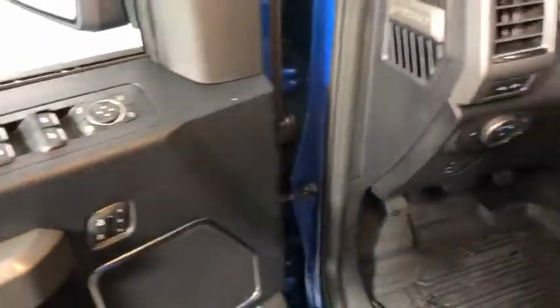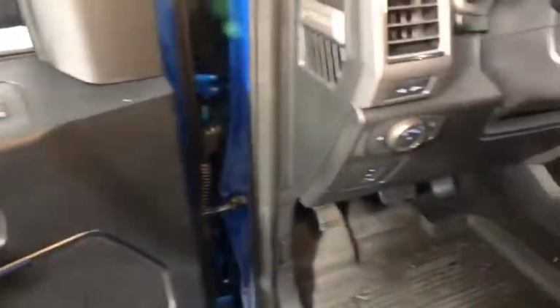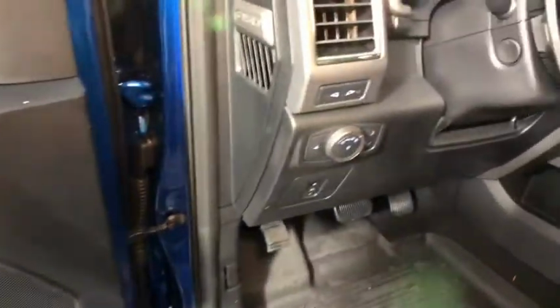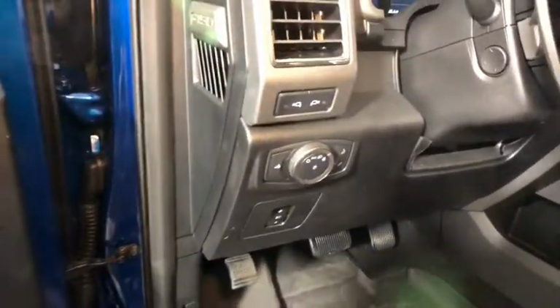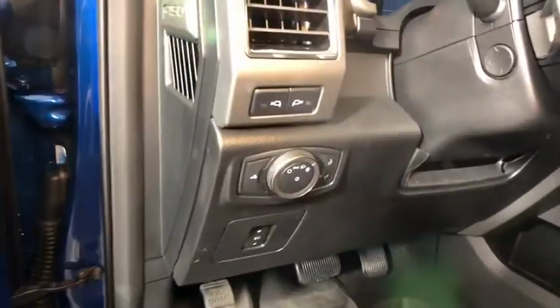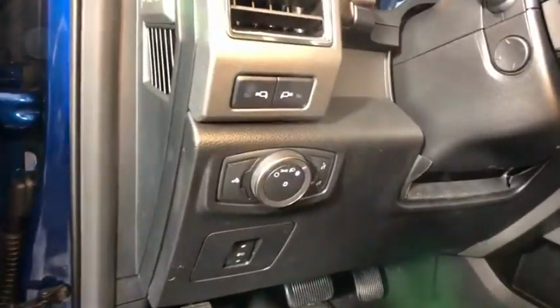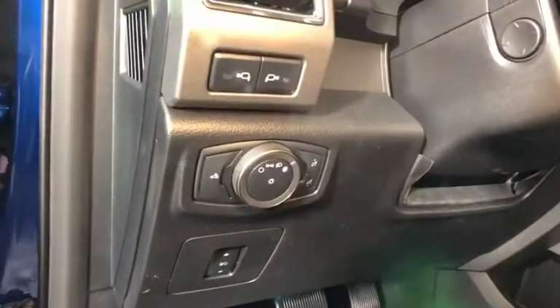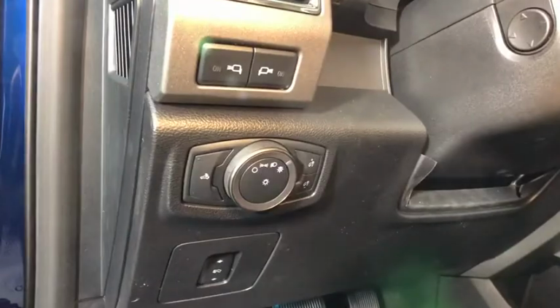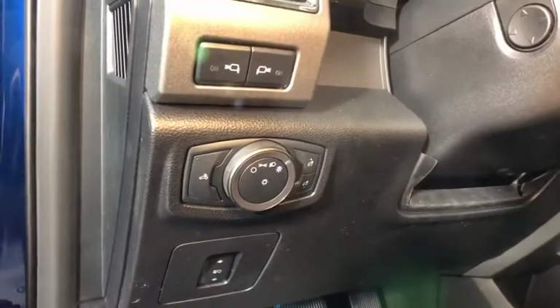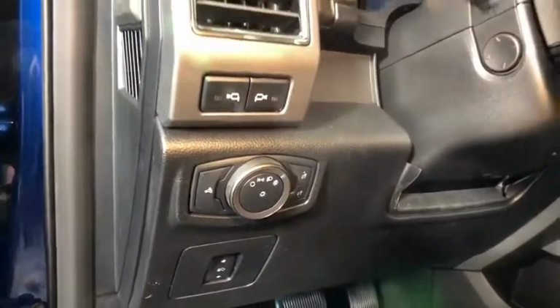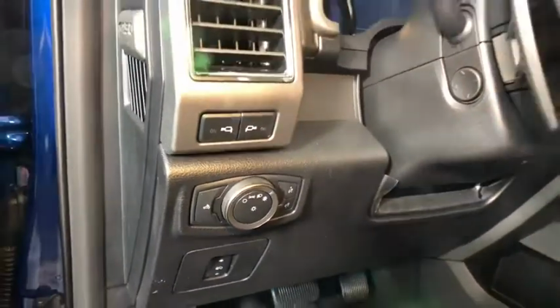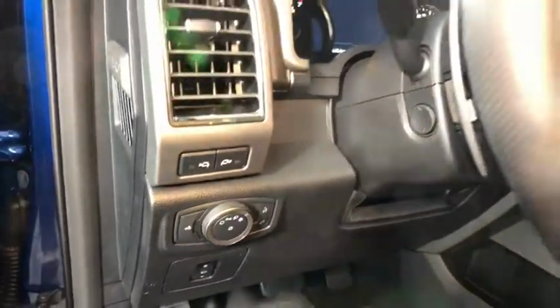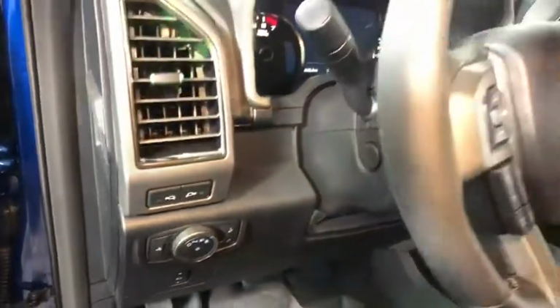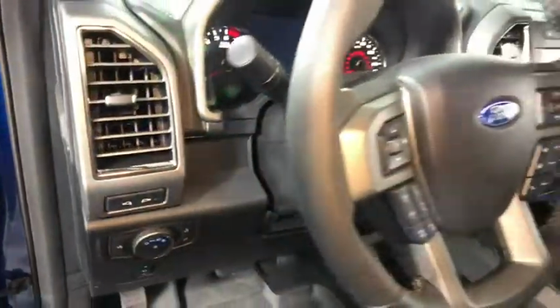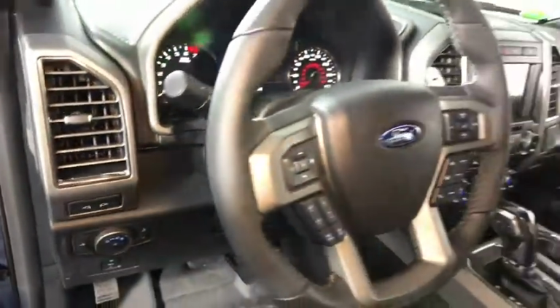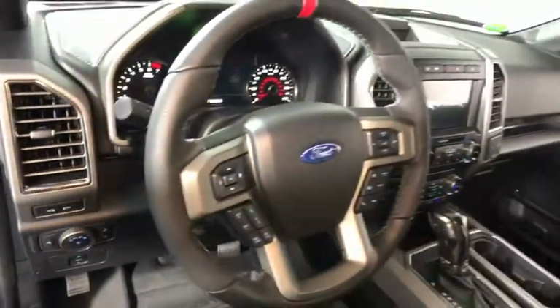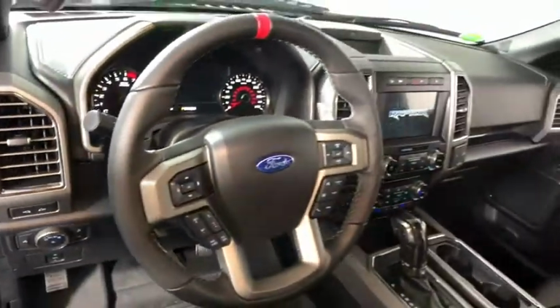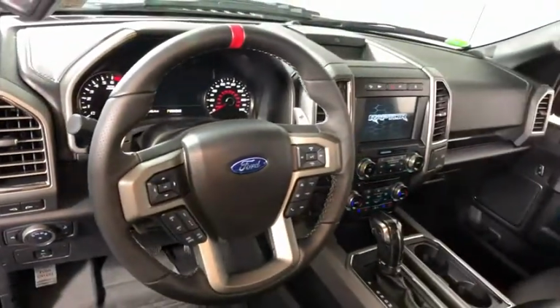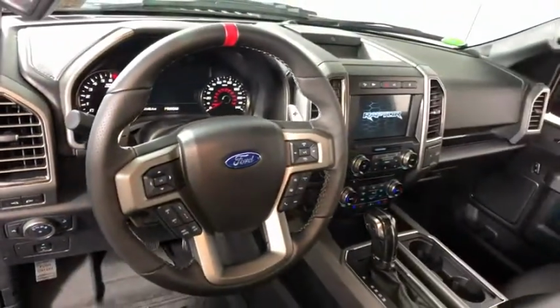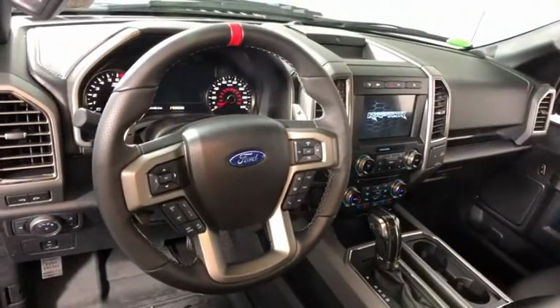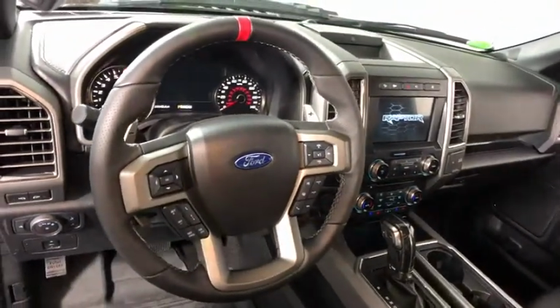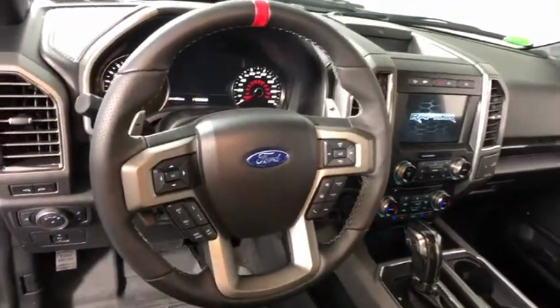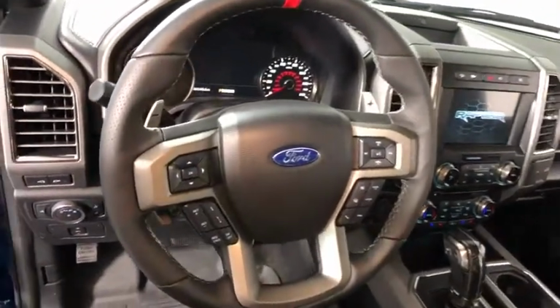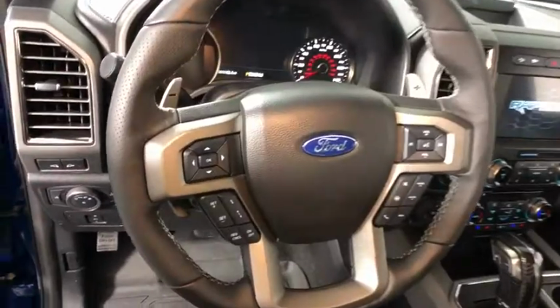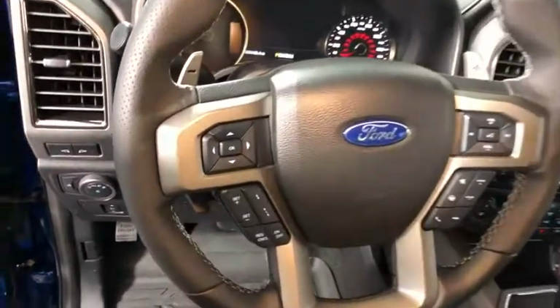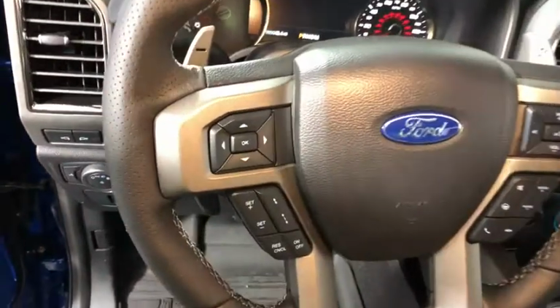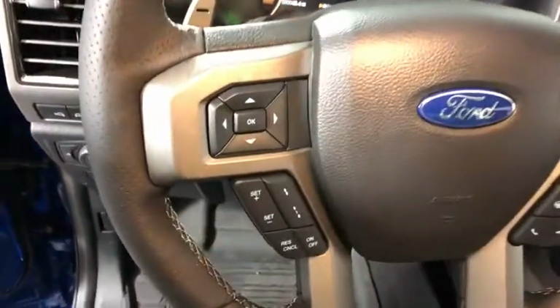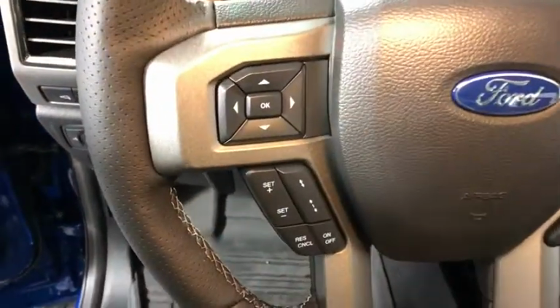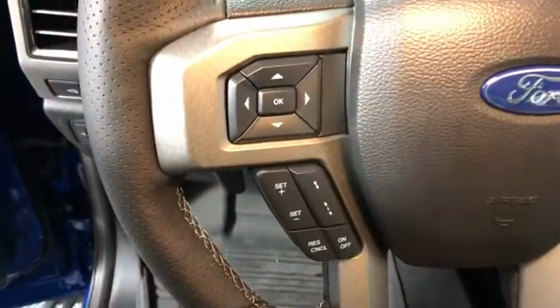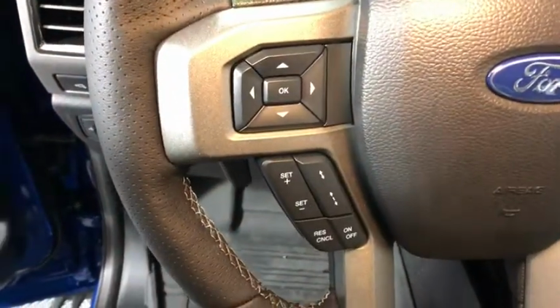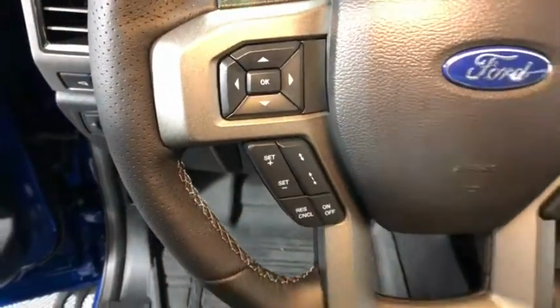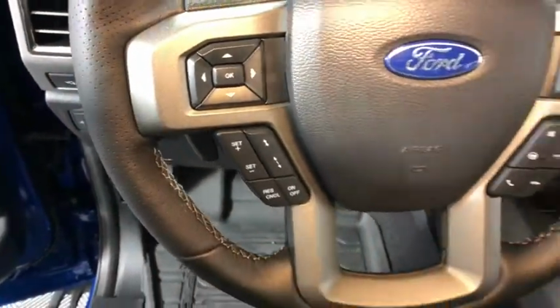Here are some of this vehicle's great options: traction control, leather-wrapped steering wheel, dual airbags, power steering, four-wheel disc brakes, universal garage door opener, compass.